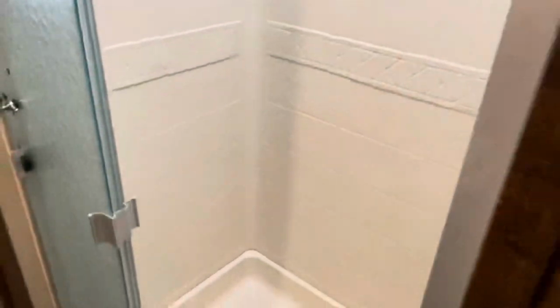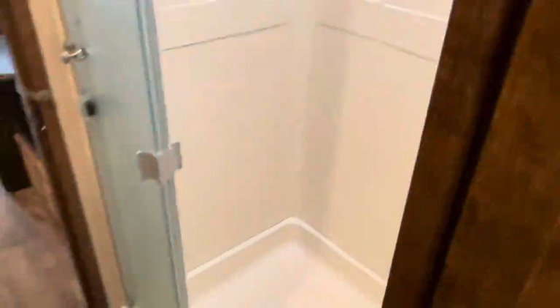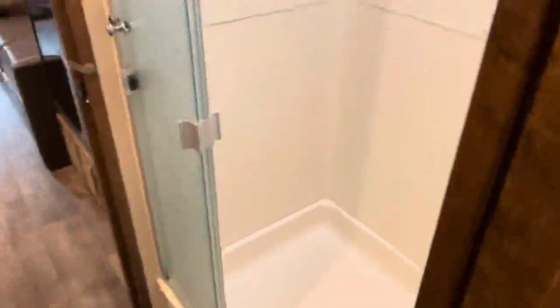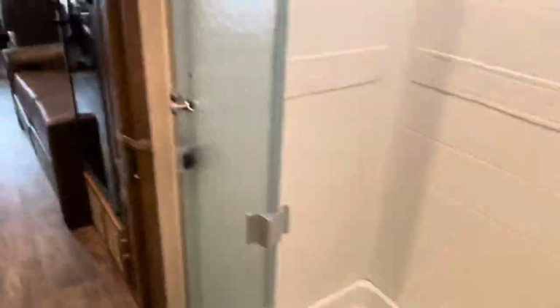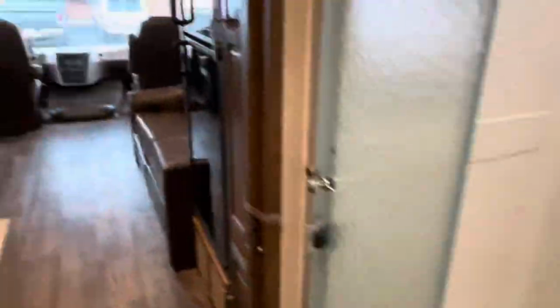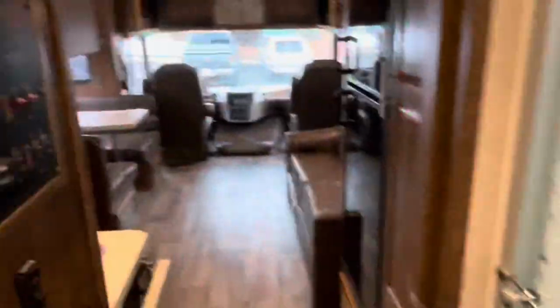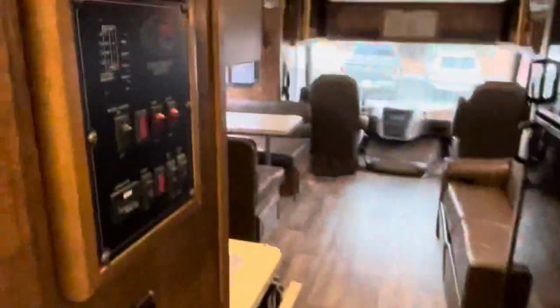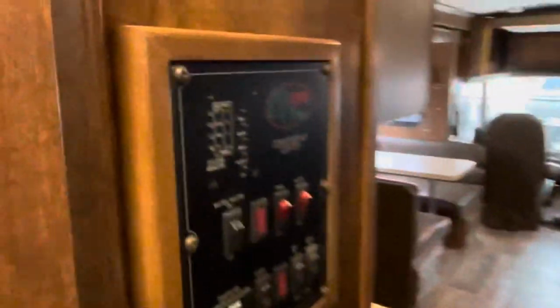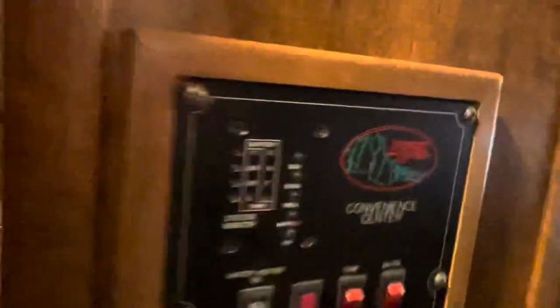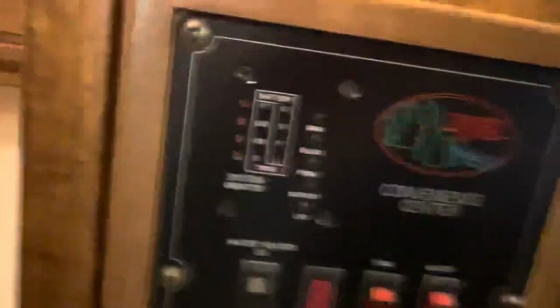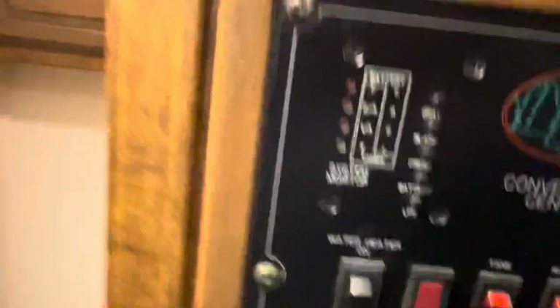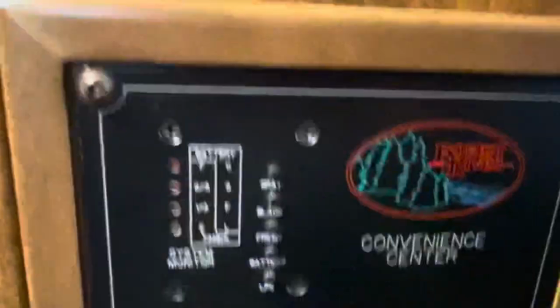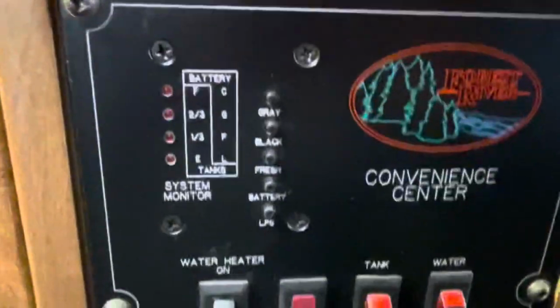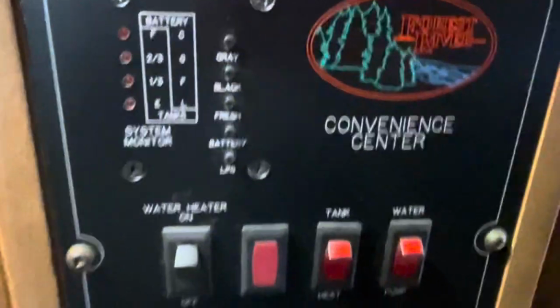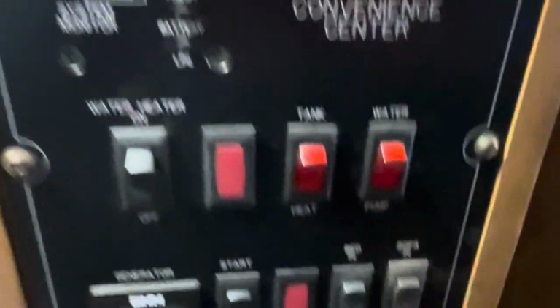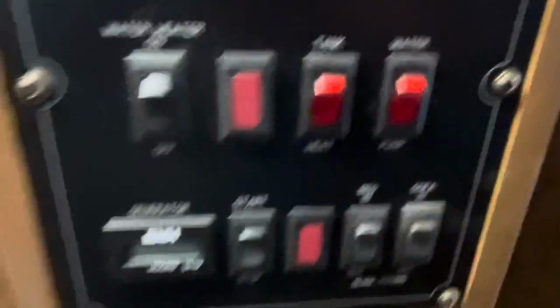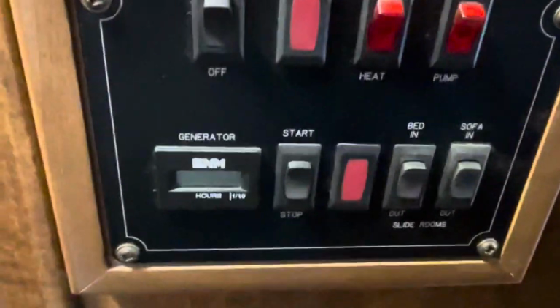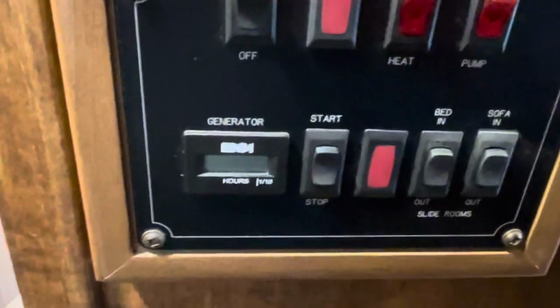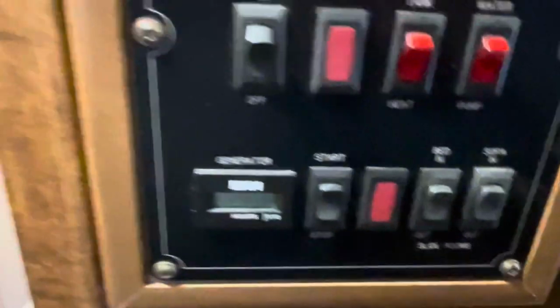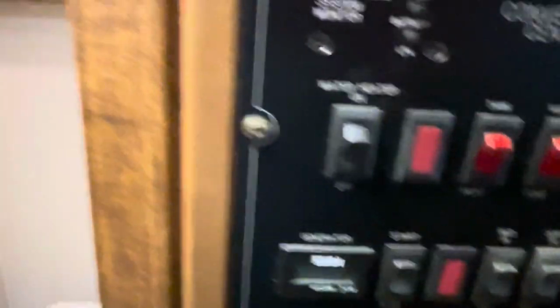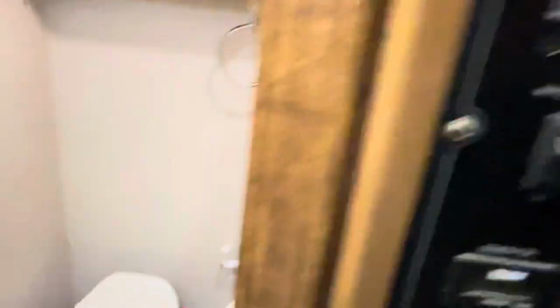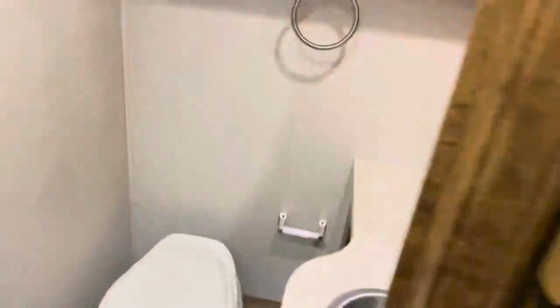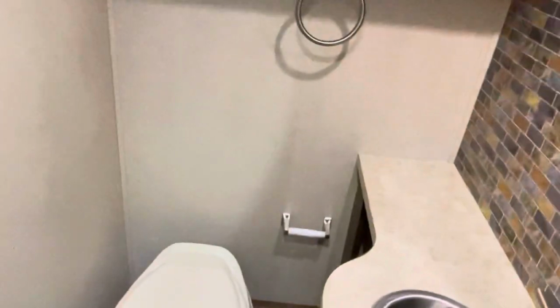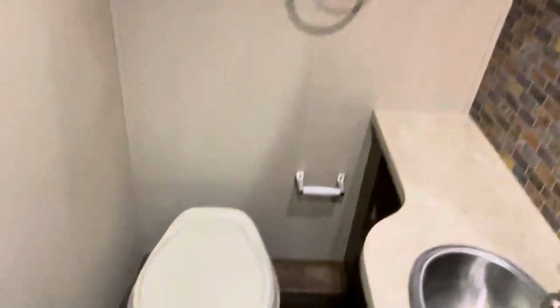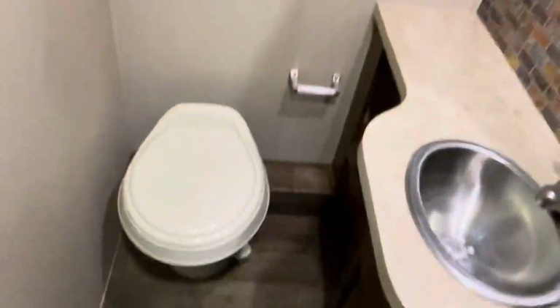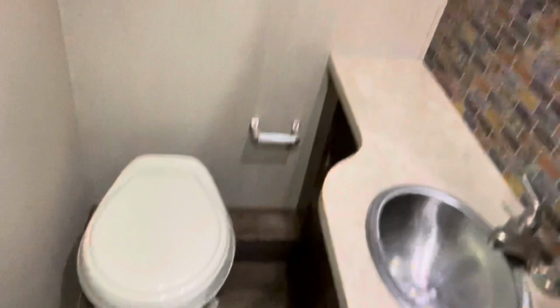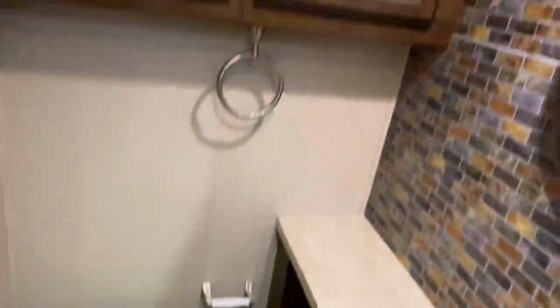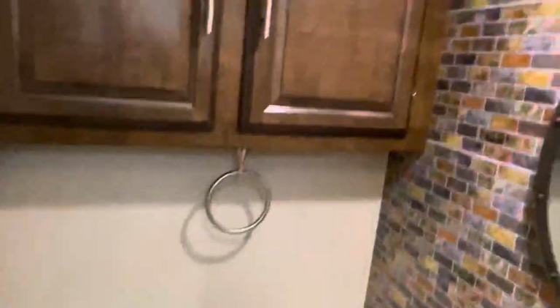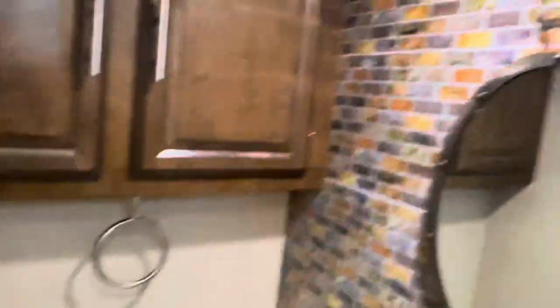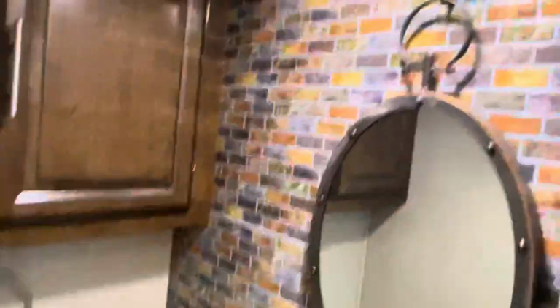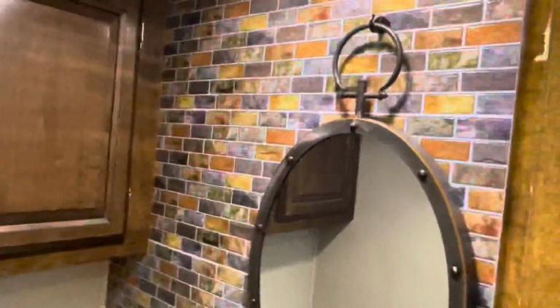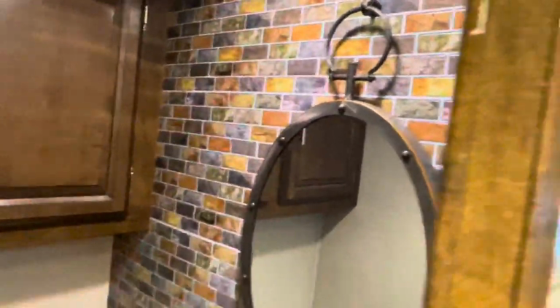Full, nice-size shower. Here's your control center right here — check all your levels, start the generator. Here's the bath, separate head. I like that. Vanity. More backsplash.